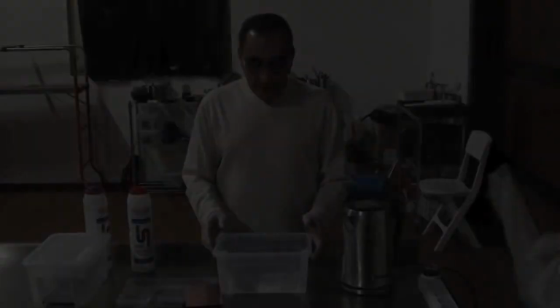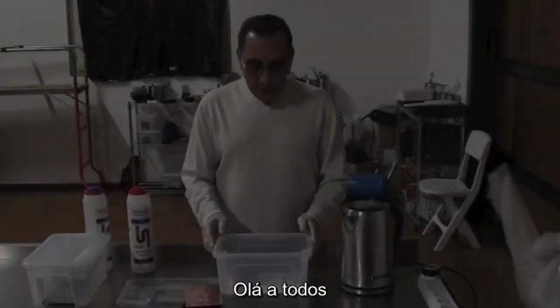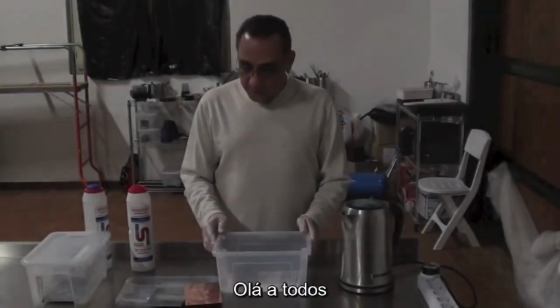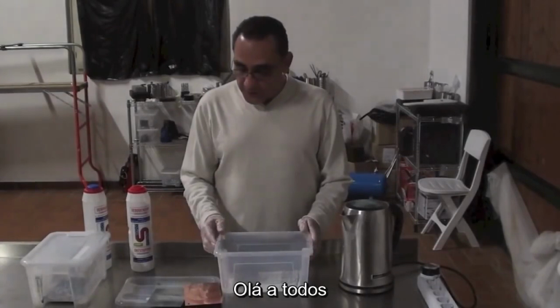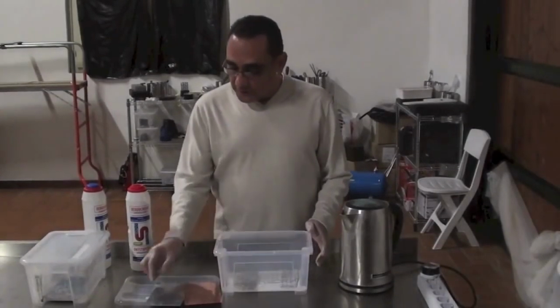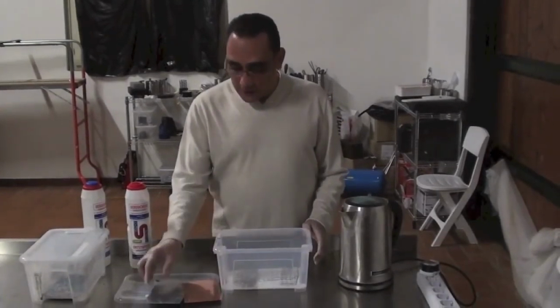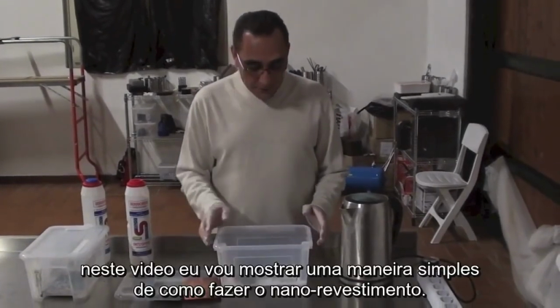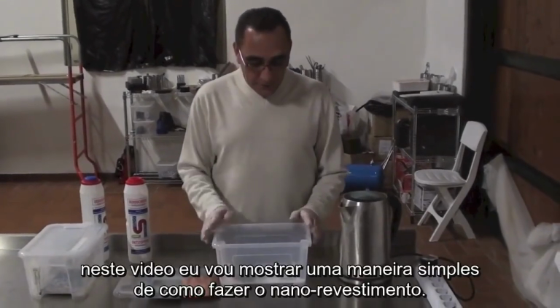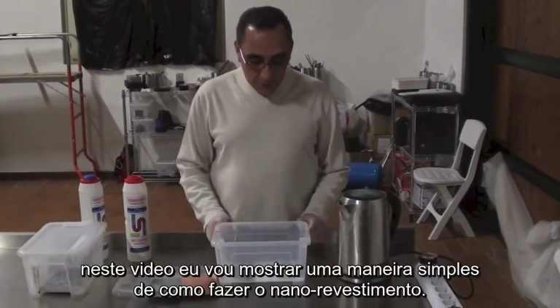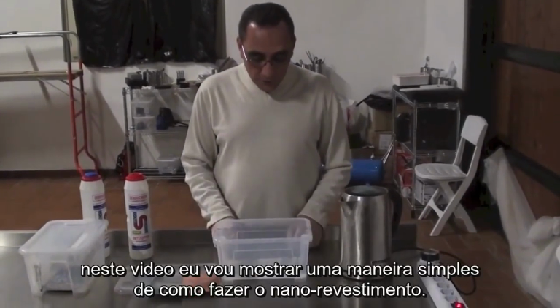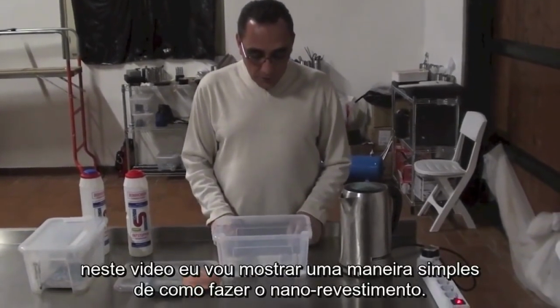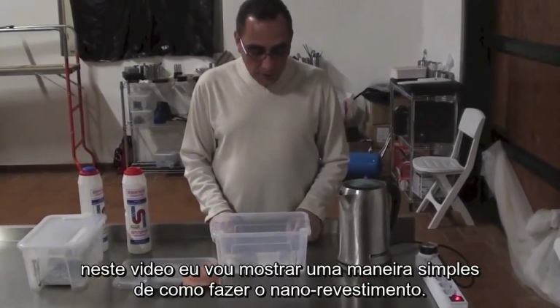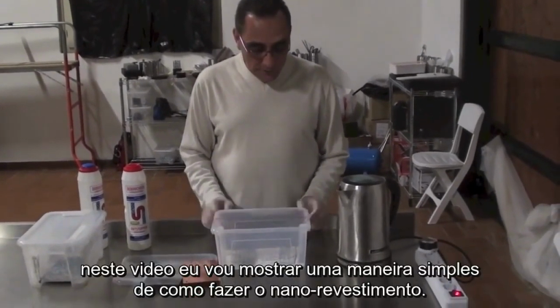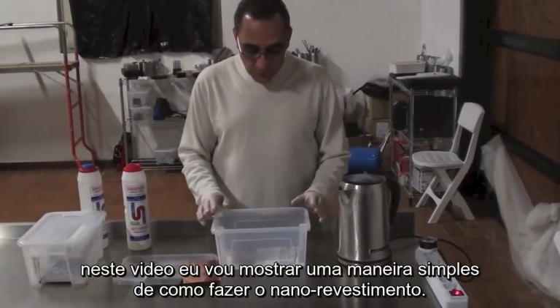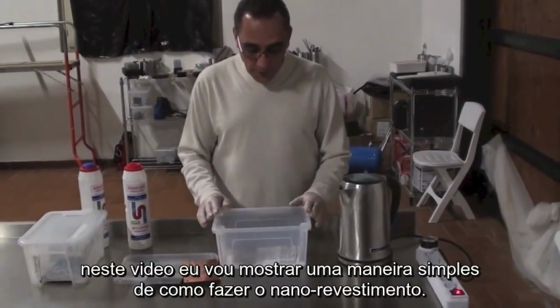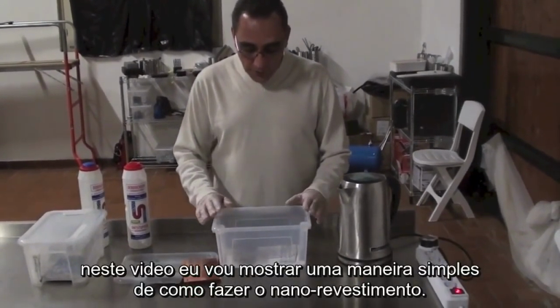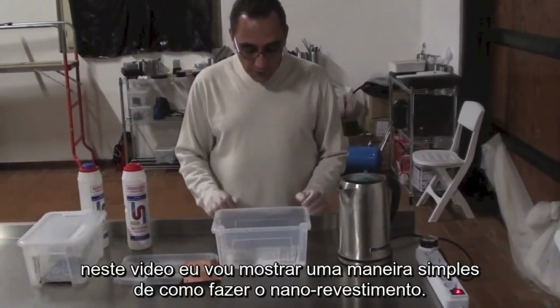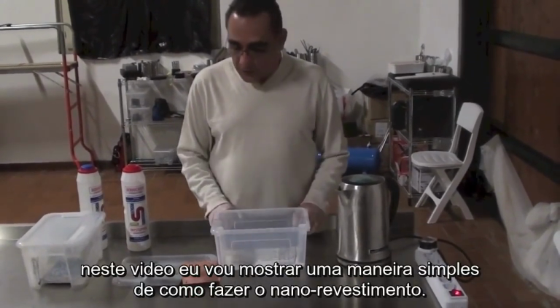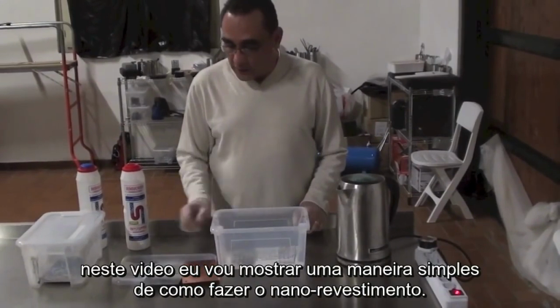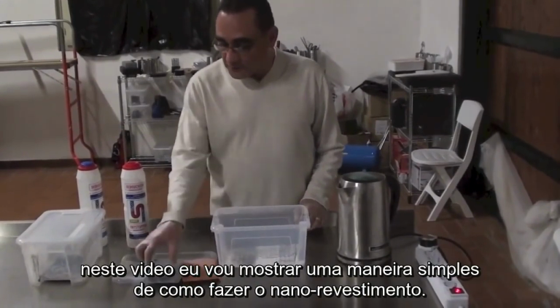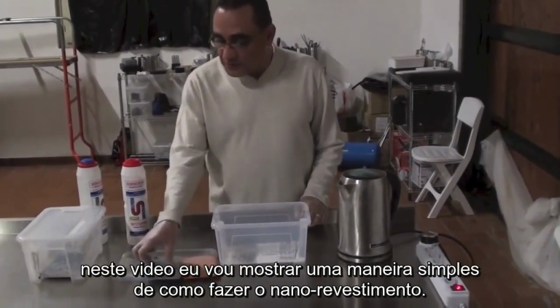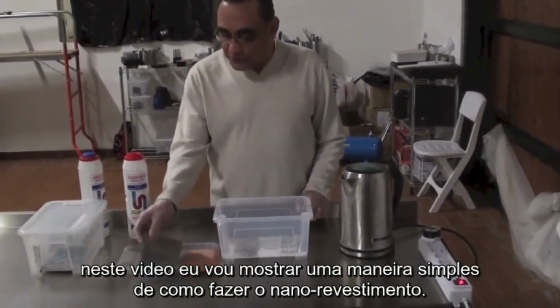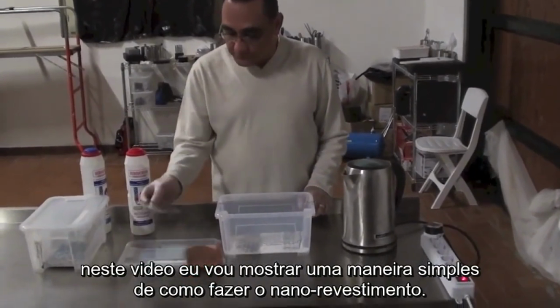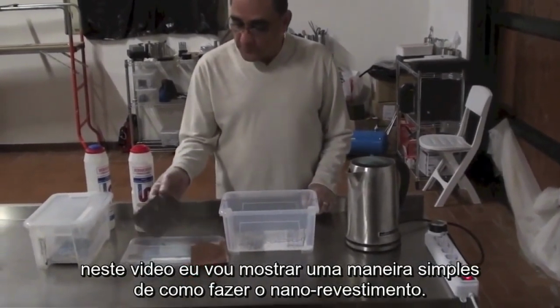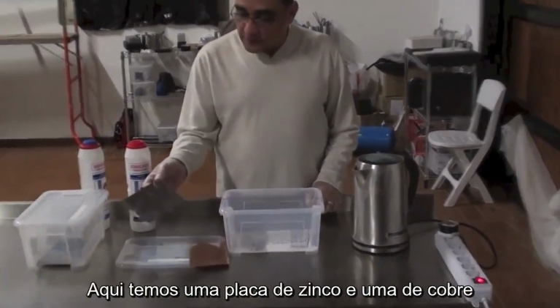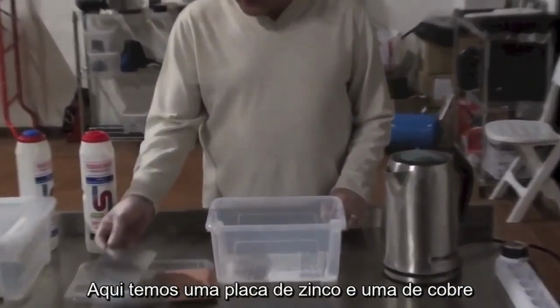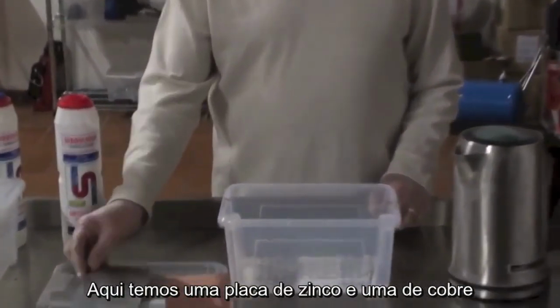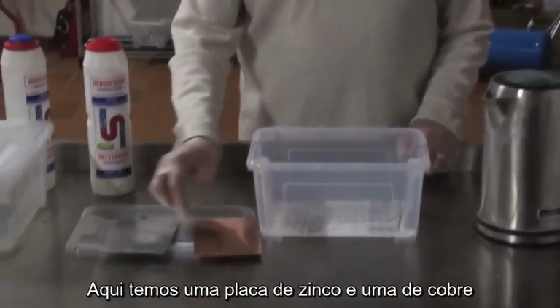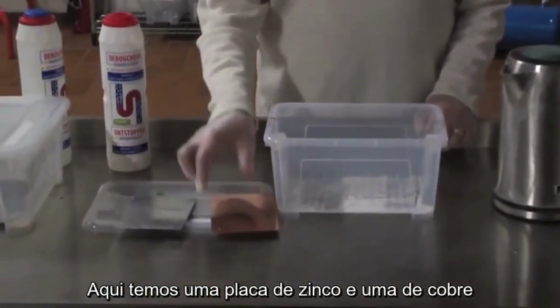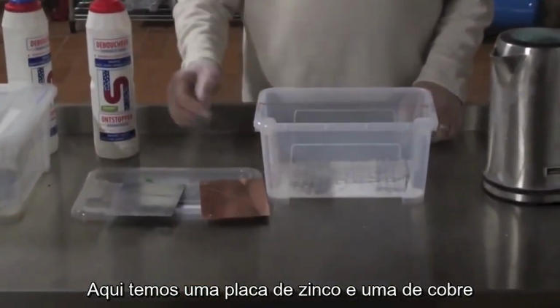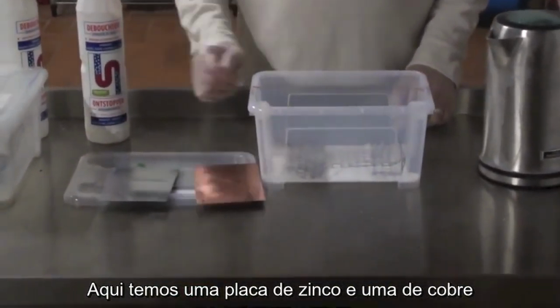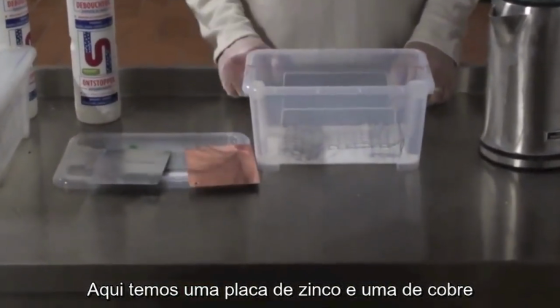Hello everybody. In this video we are going to show a simple way how to never rust any material — zinc, copper, or iron.